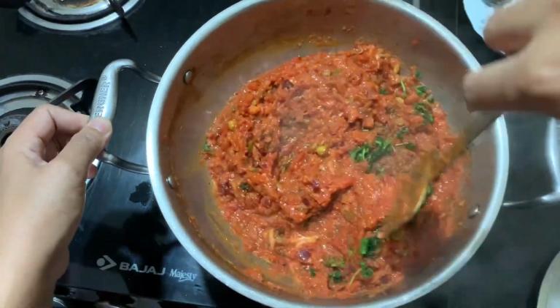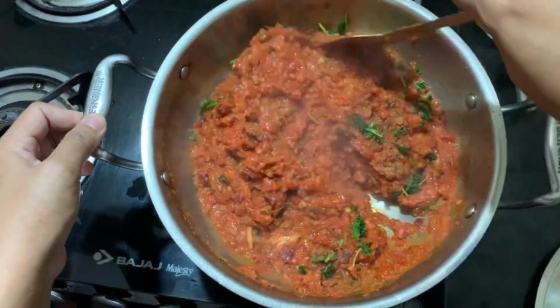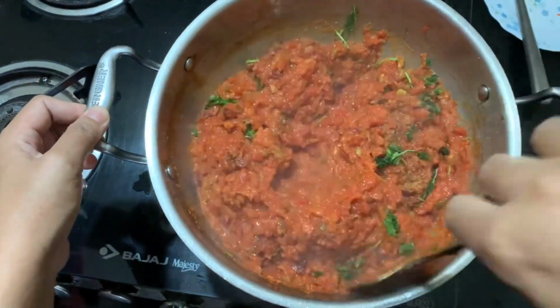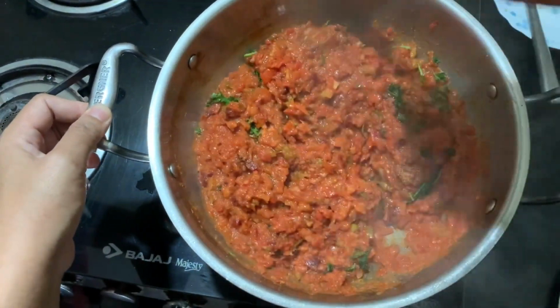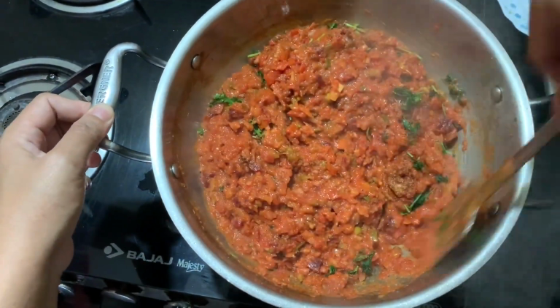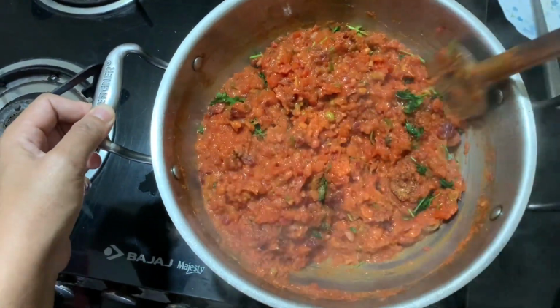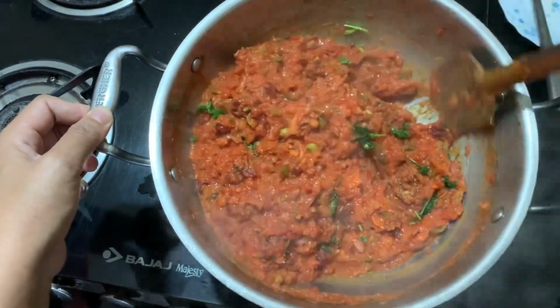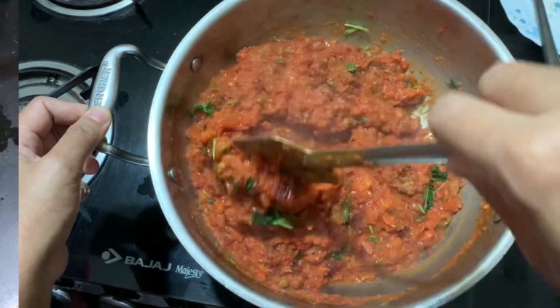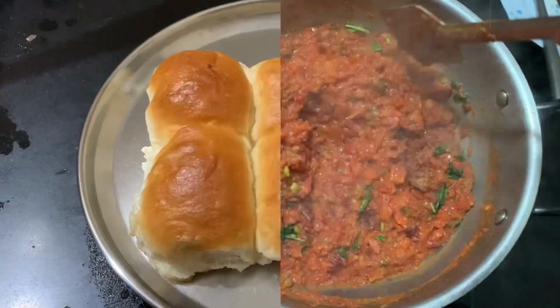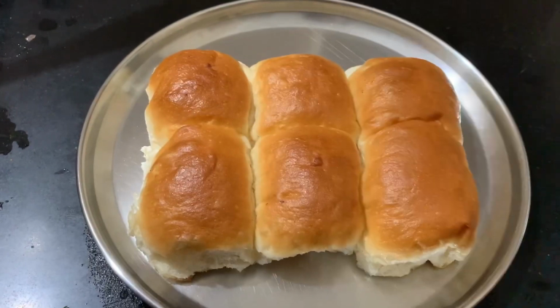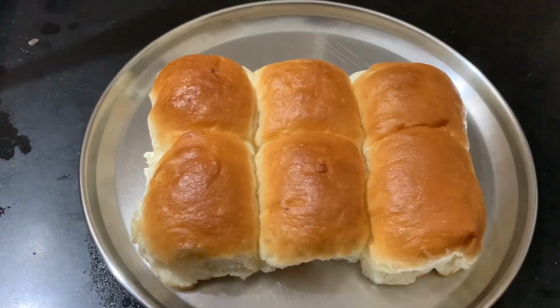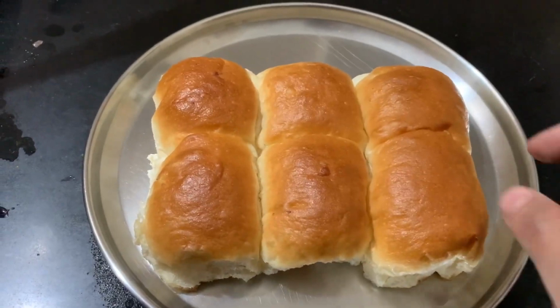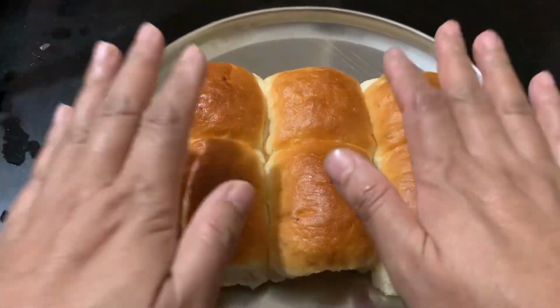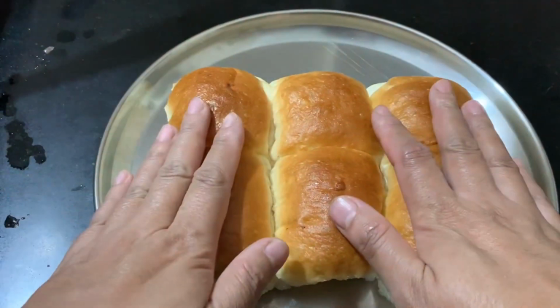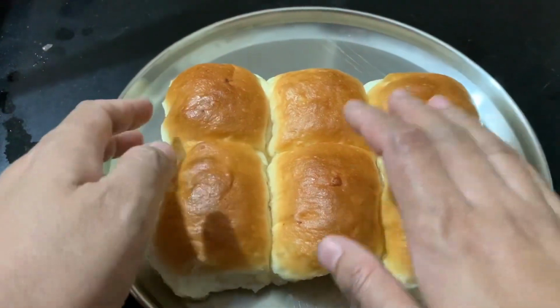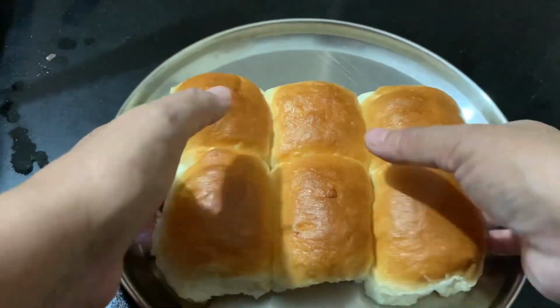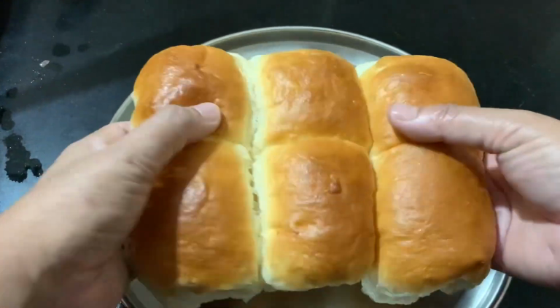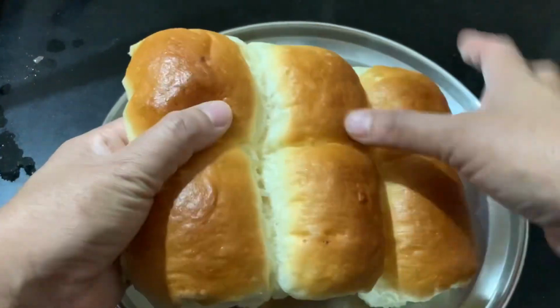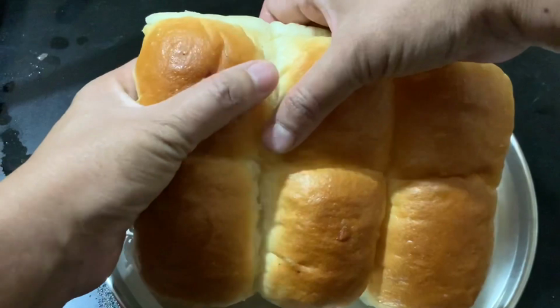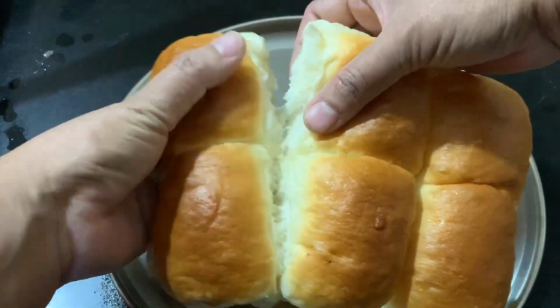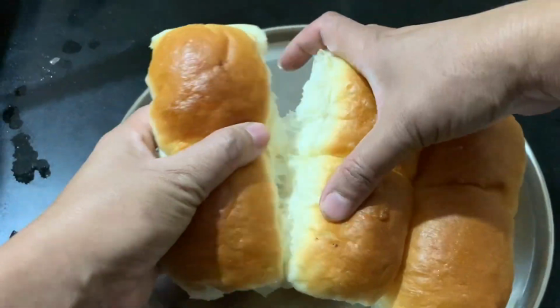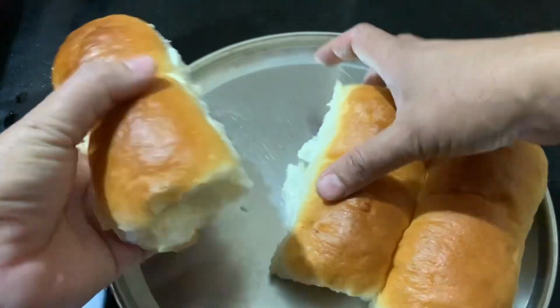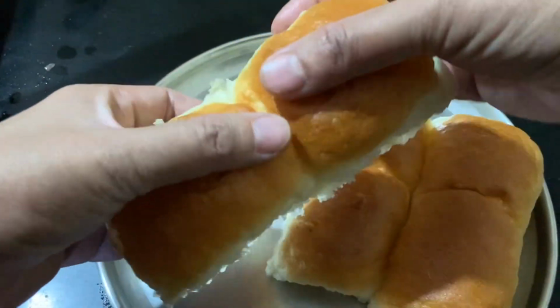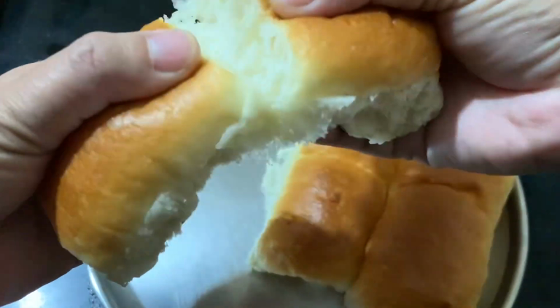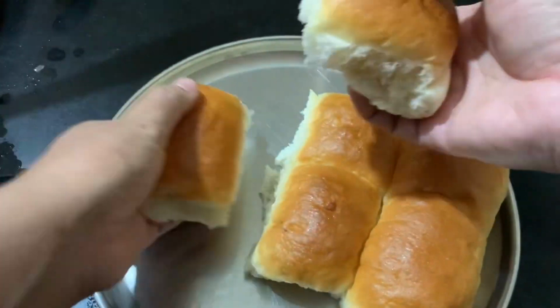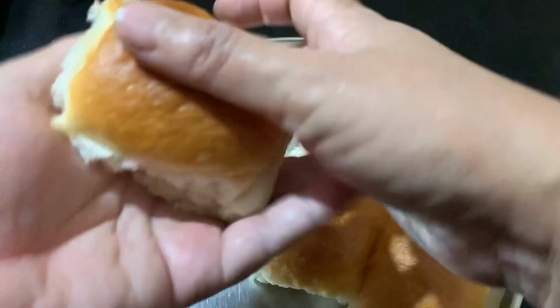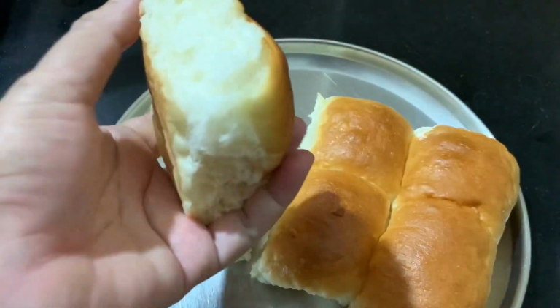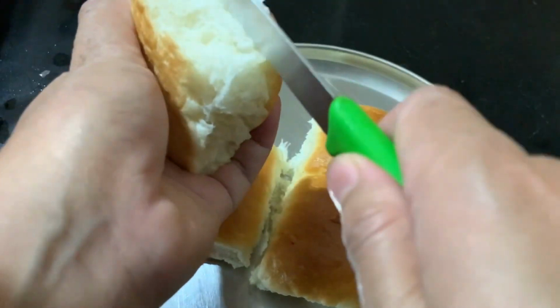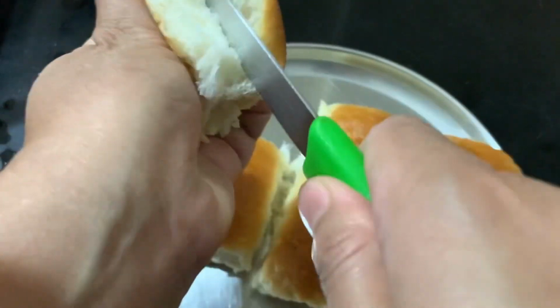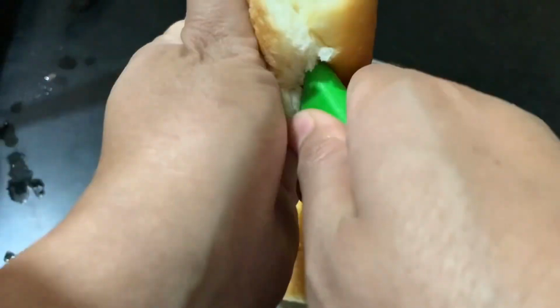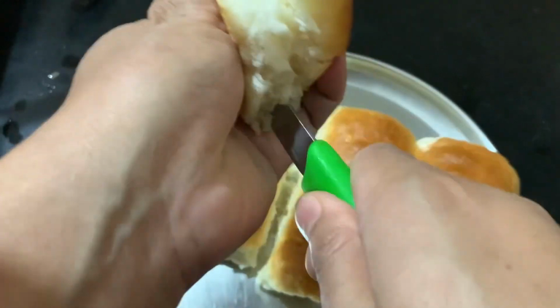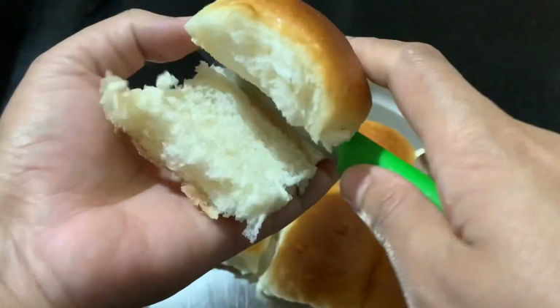It is ready now. The bread is ready now.